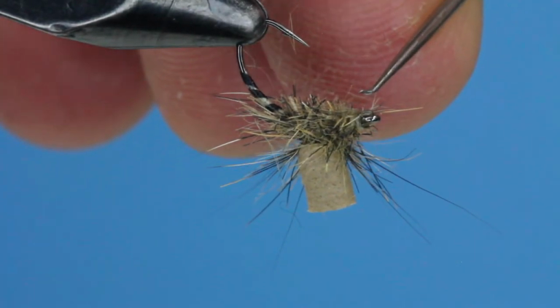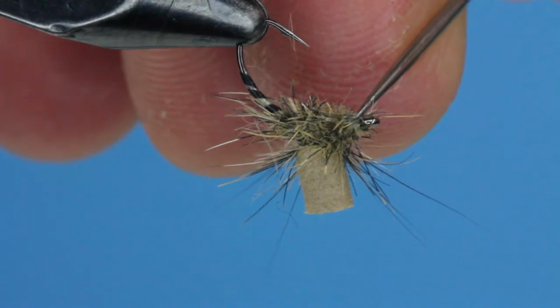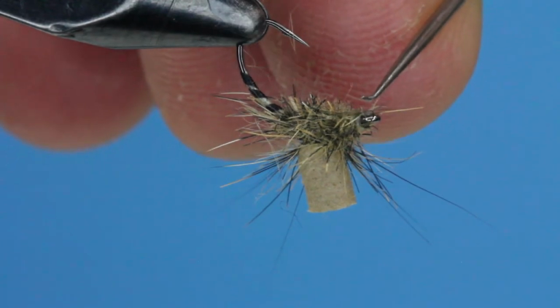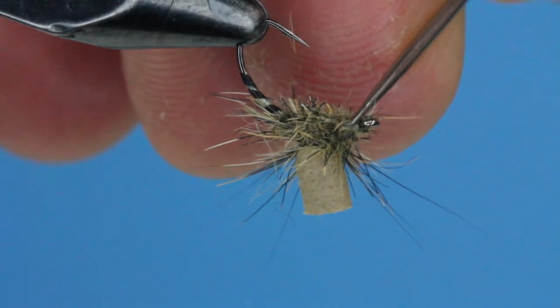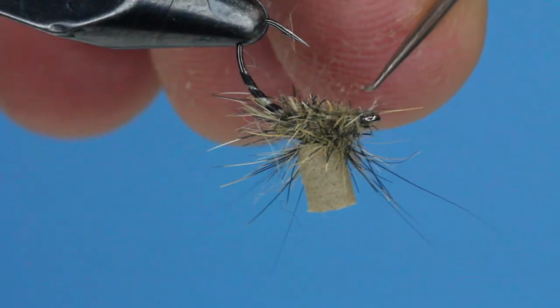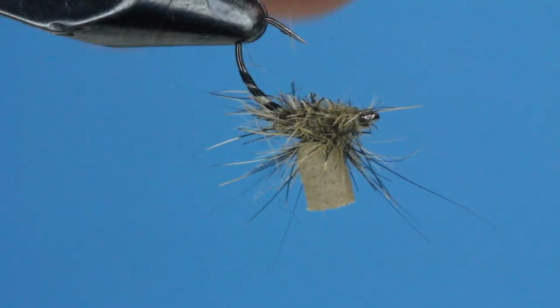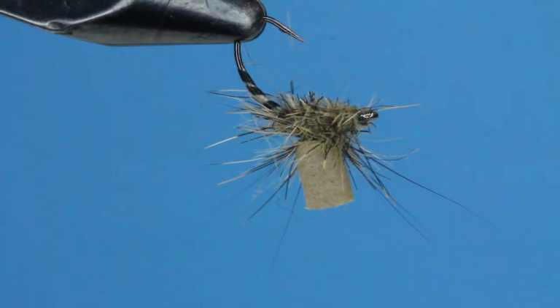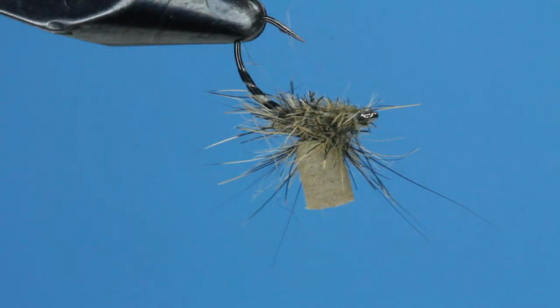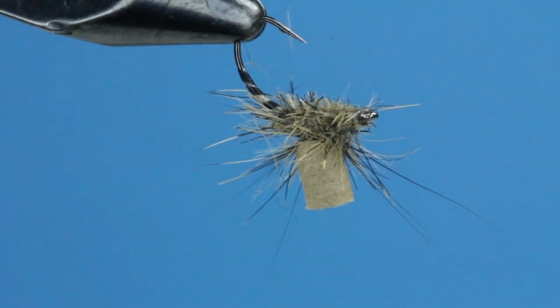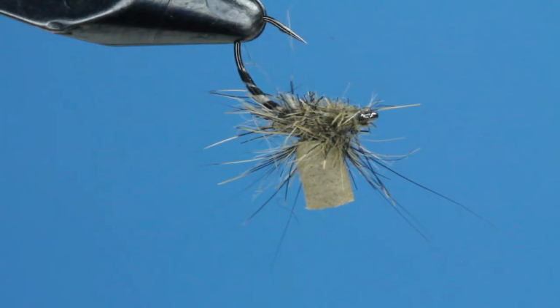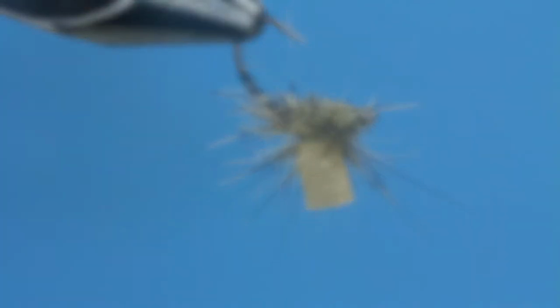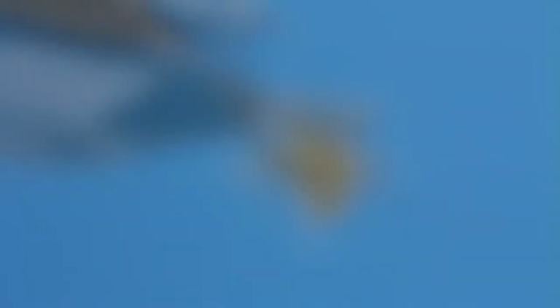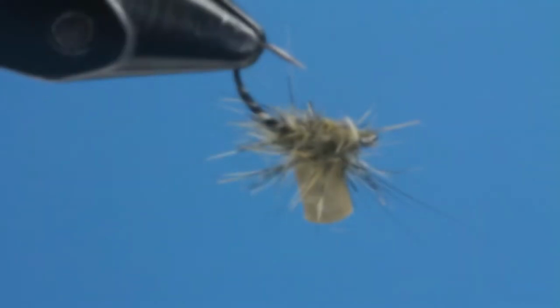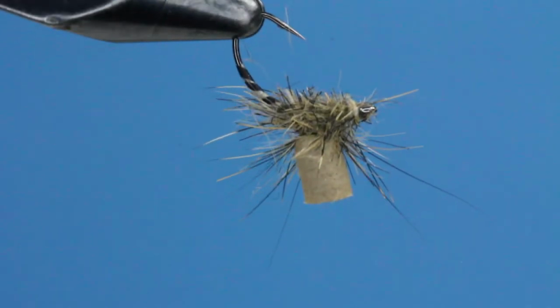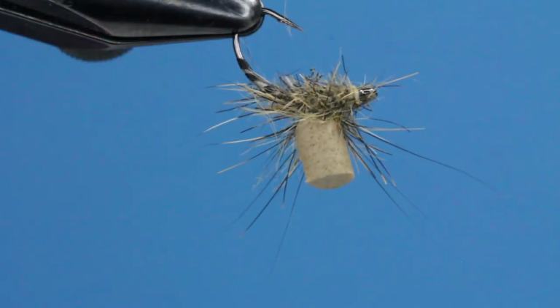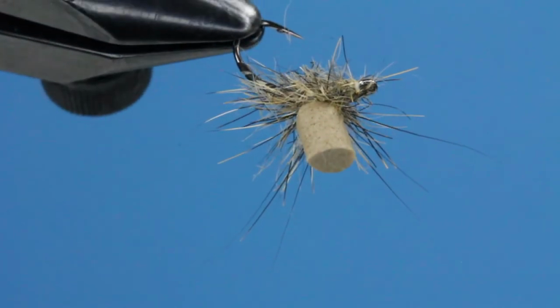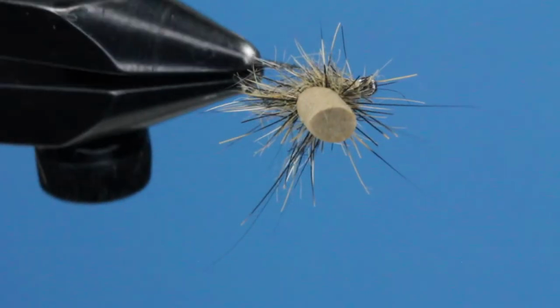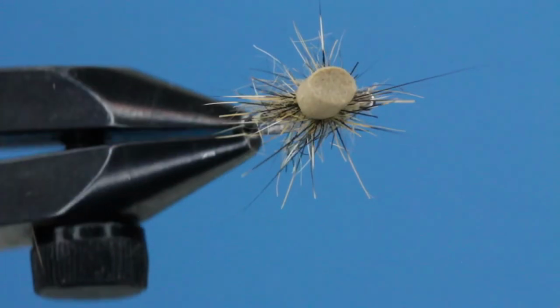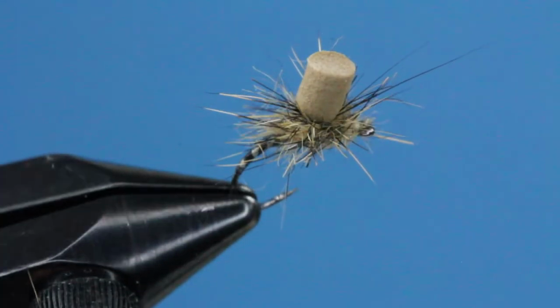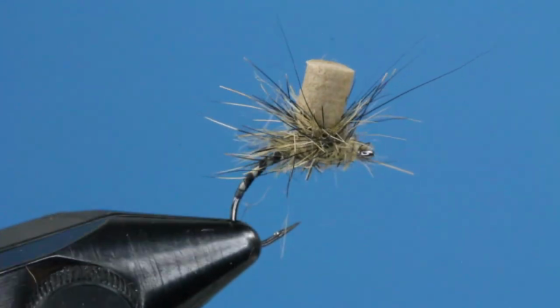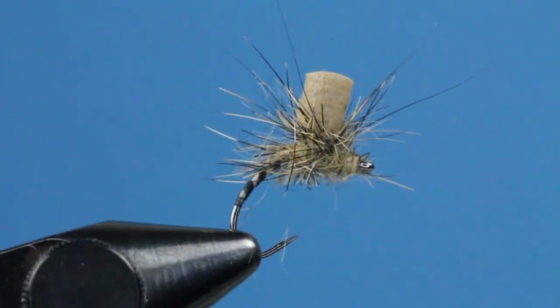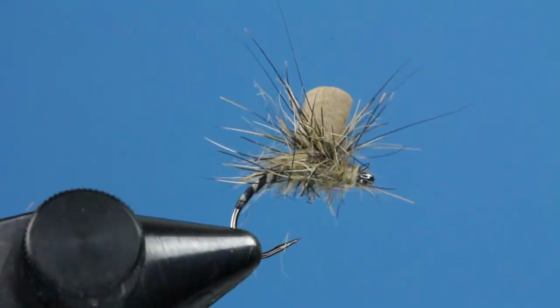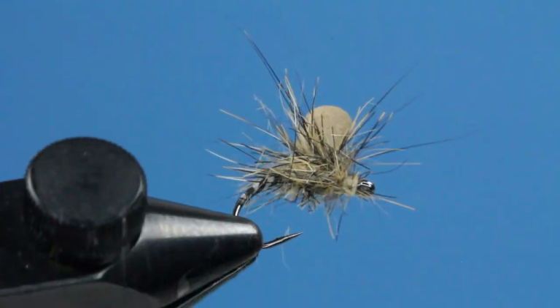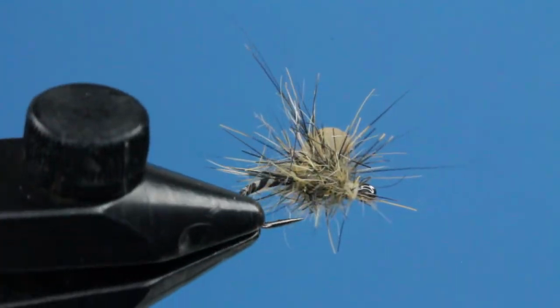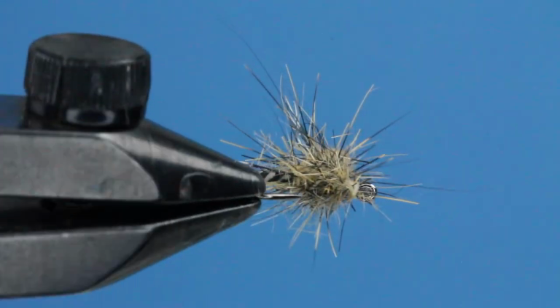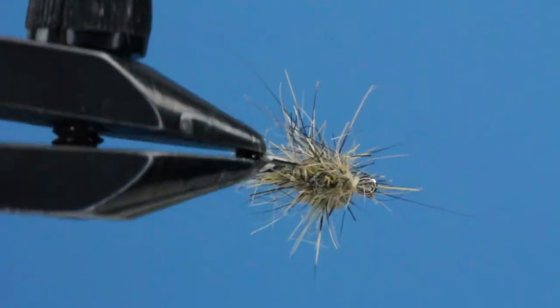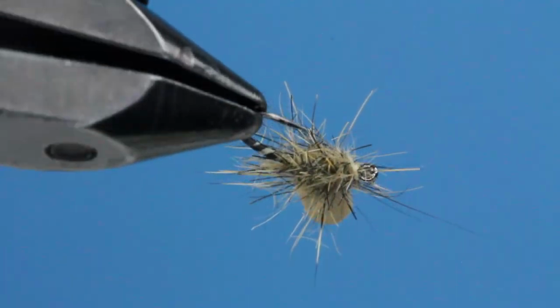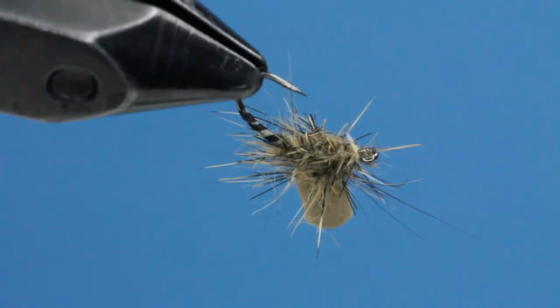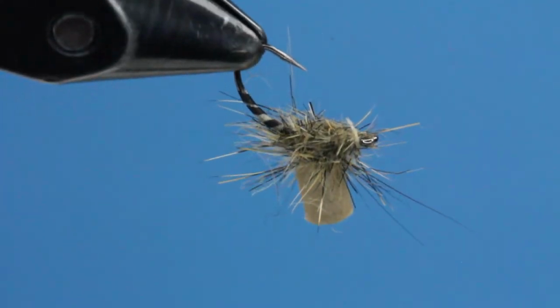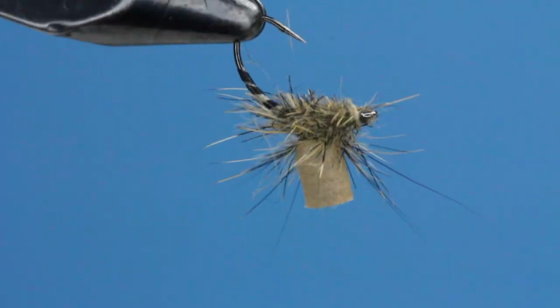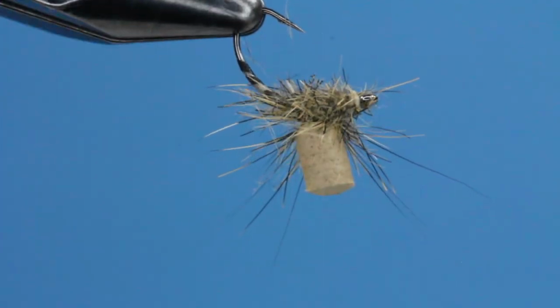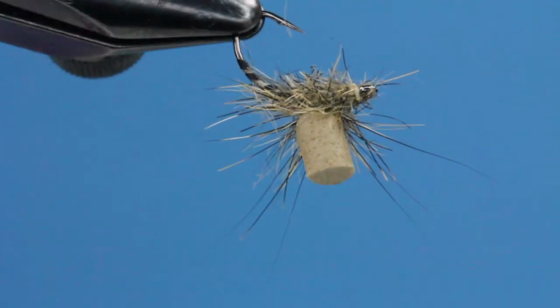When I fish the Top Hat, I'll add floatant to the foam post and to the squirrel dubbing. If fish are really picky, trim down that post material to change how it rides in the water.